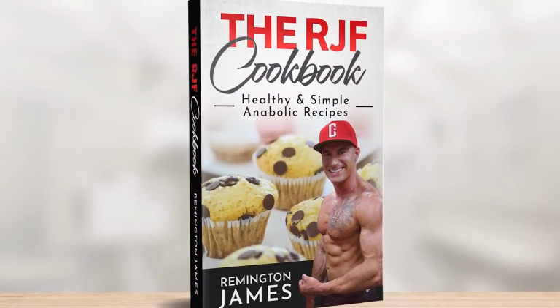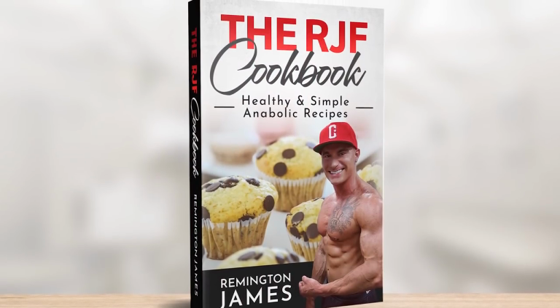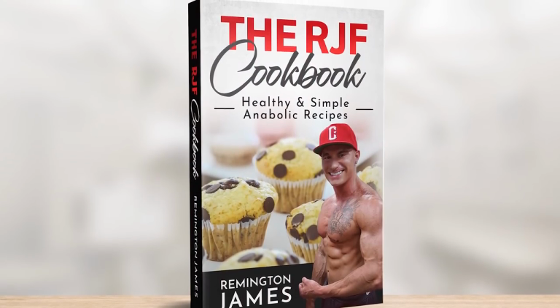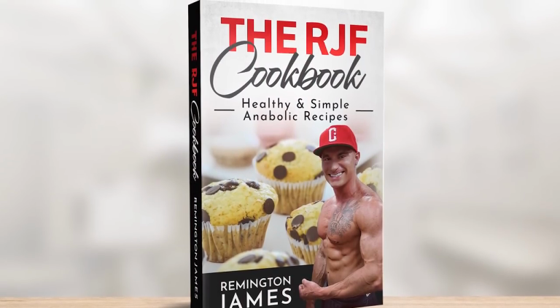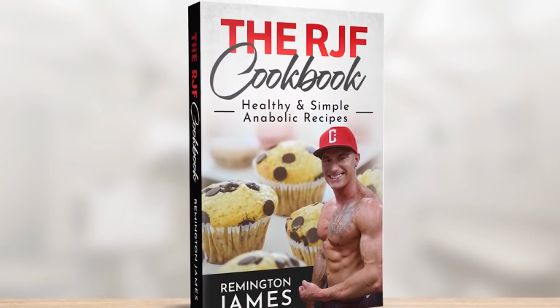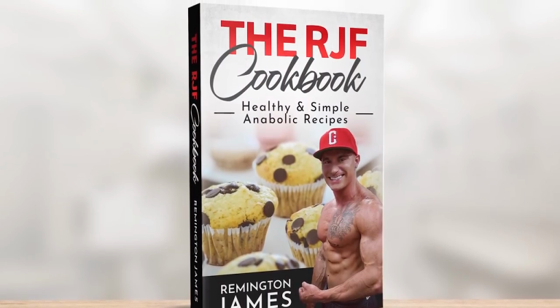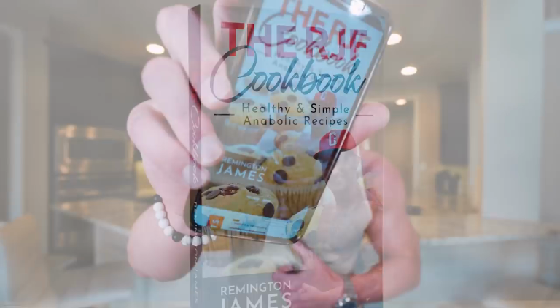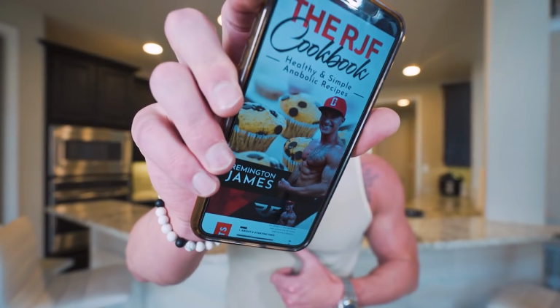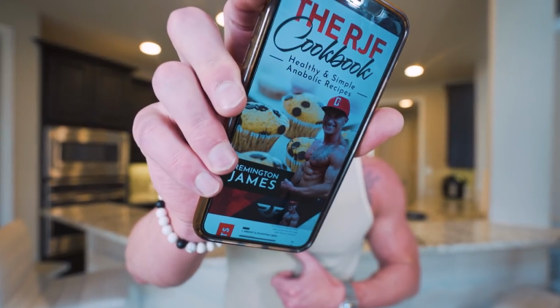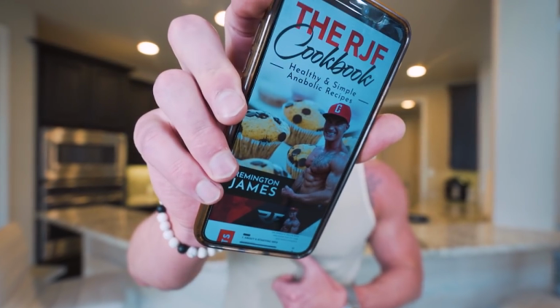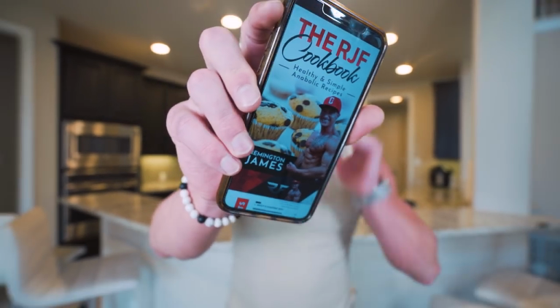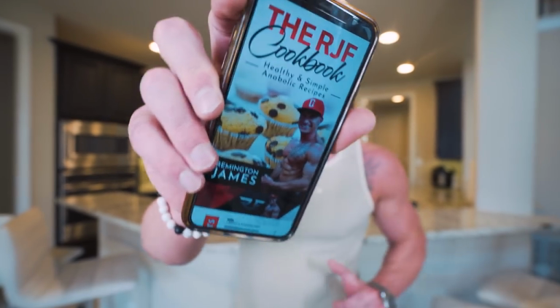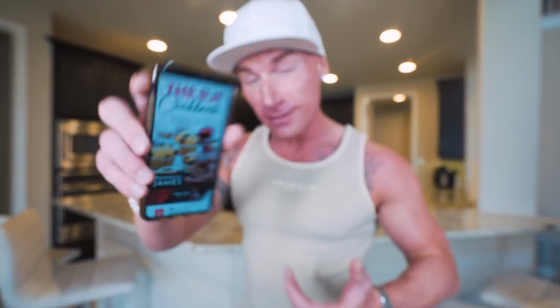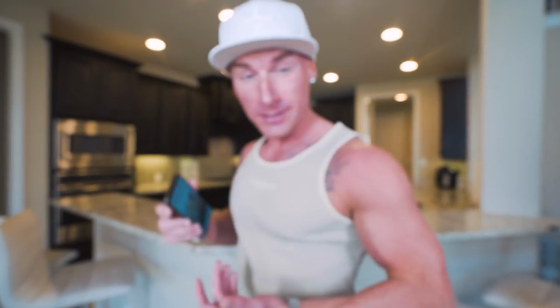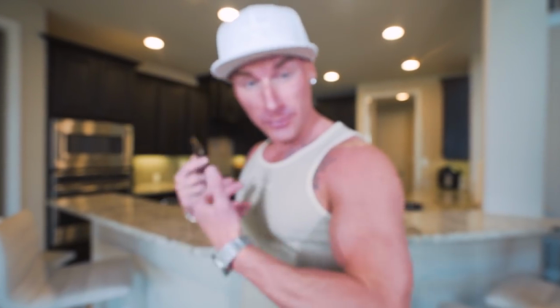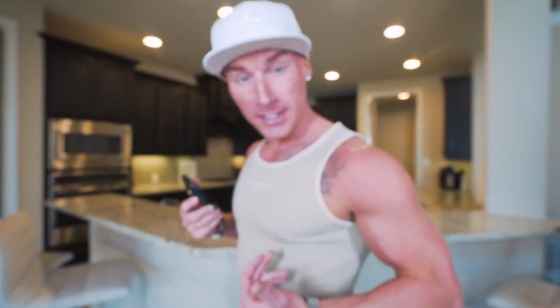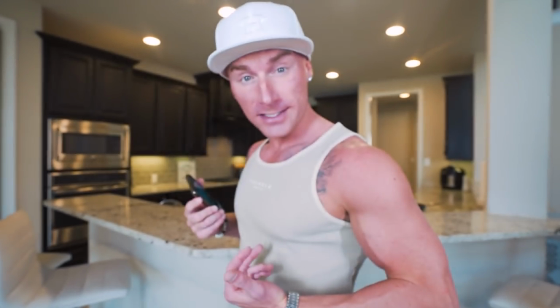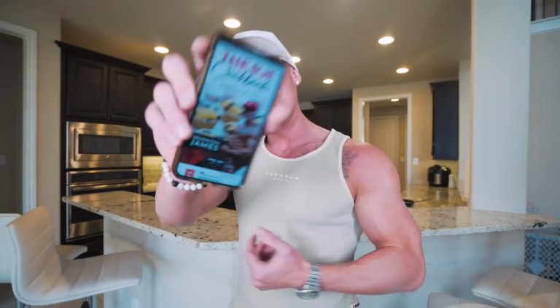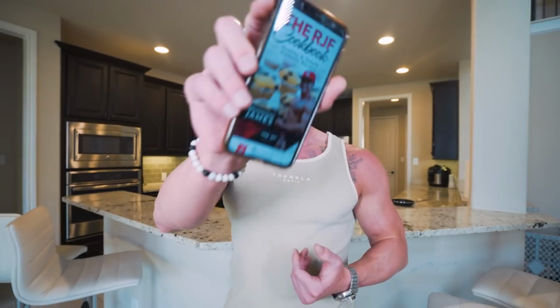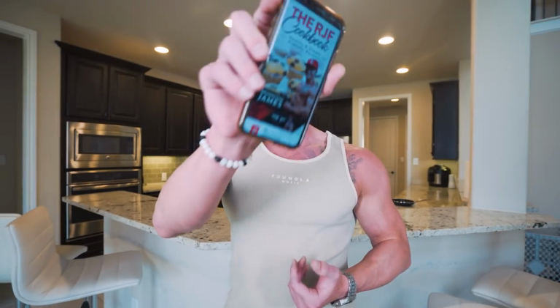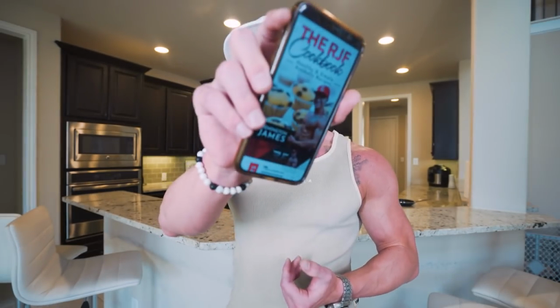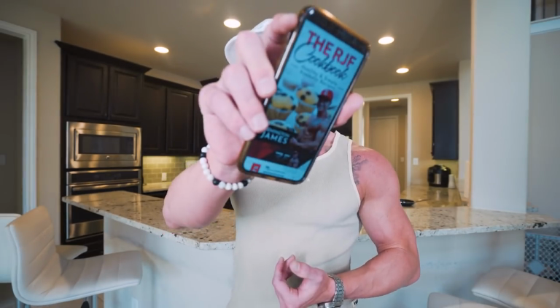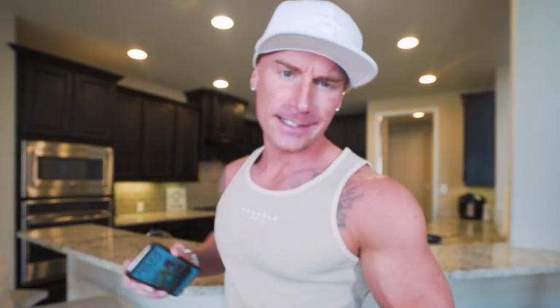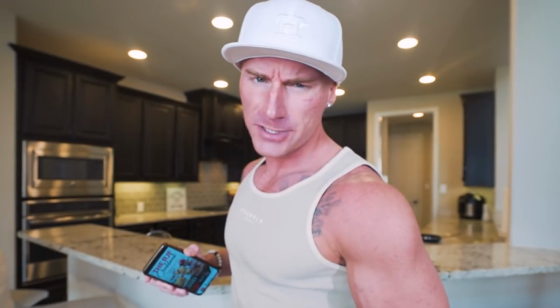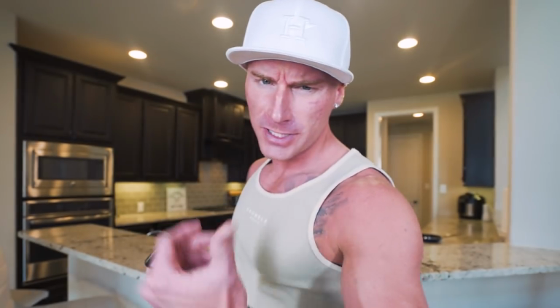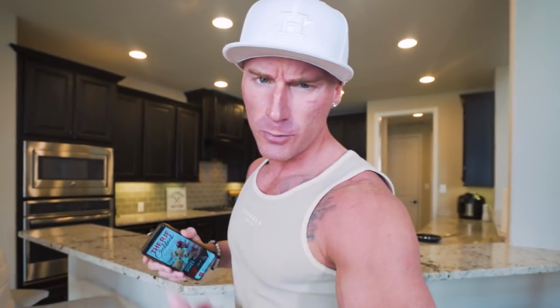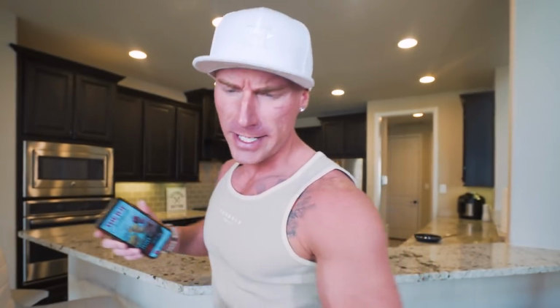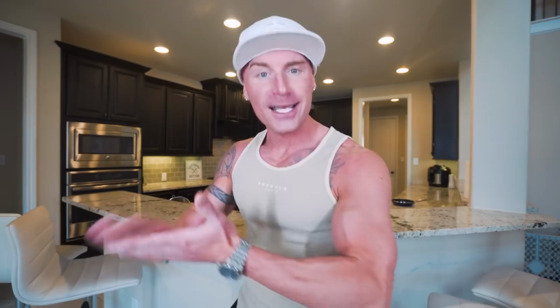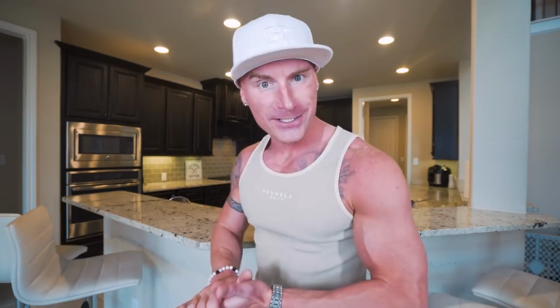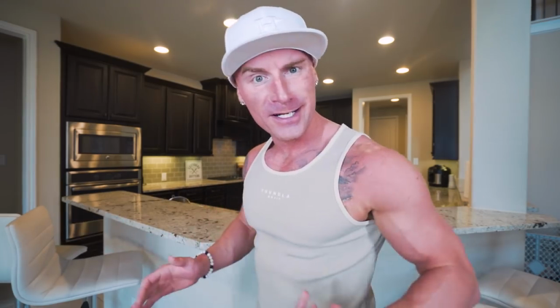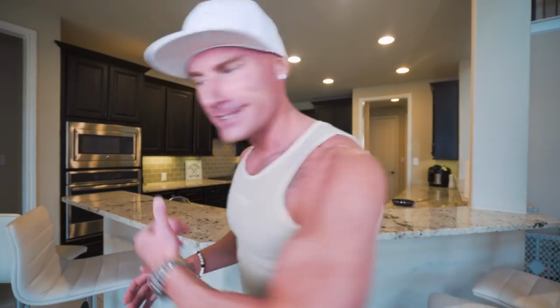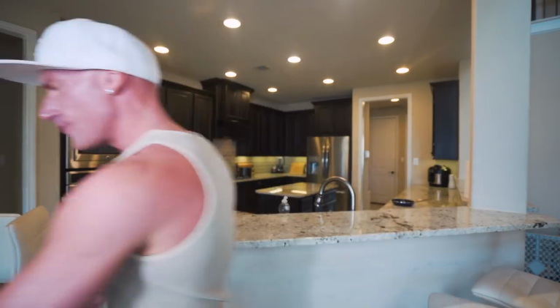Check the link in my description — you want to get the best cookbook on this planet. Every time I drop a recipe like this, the cookbook gets updated for free. Hit that link in my description, you won't regret it. All right, let's get this going.